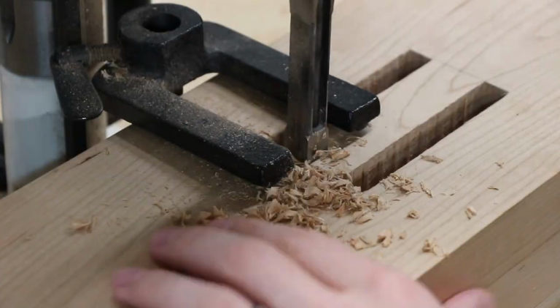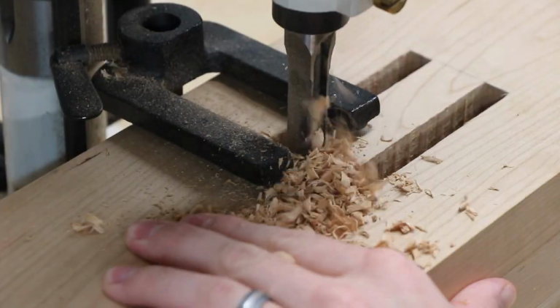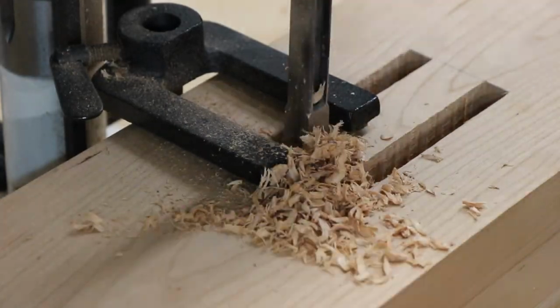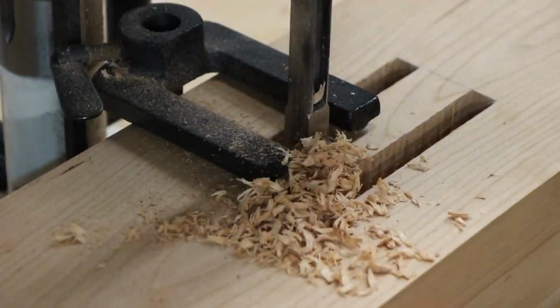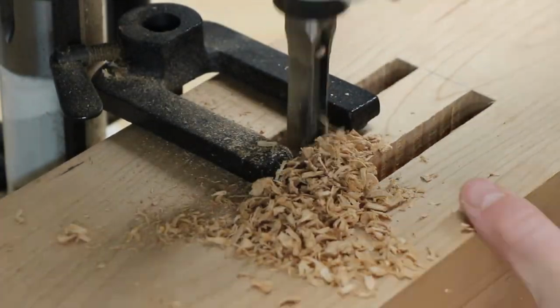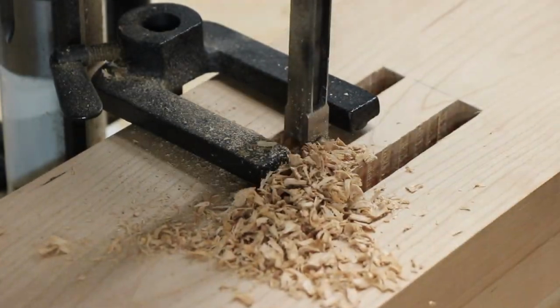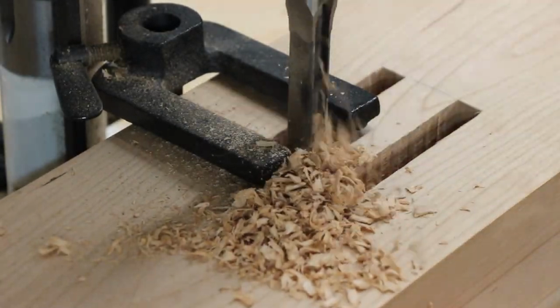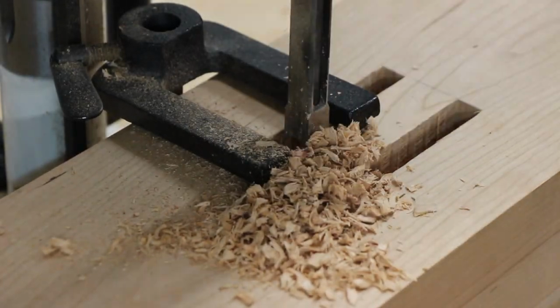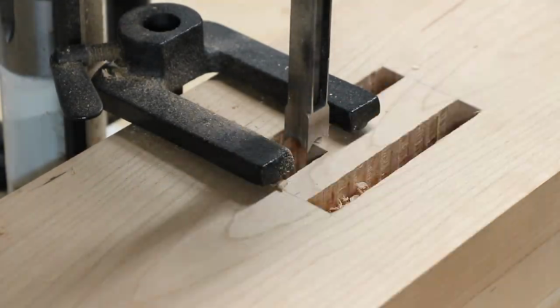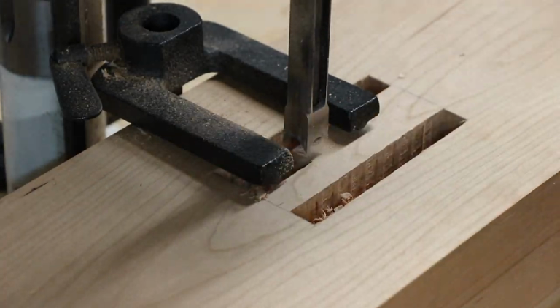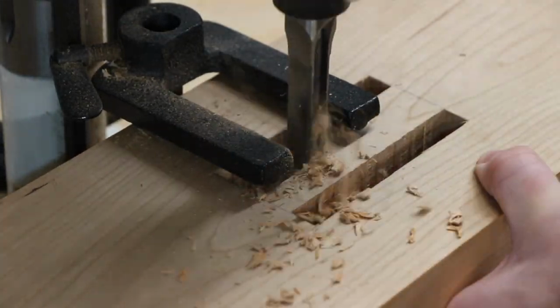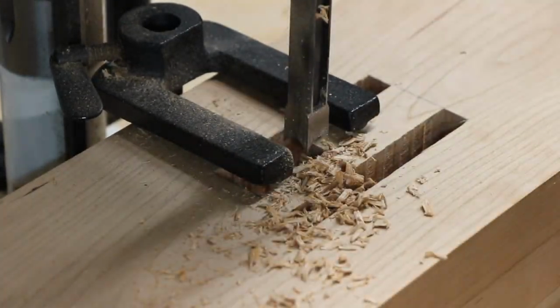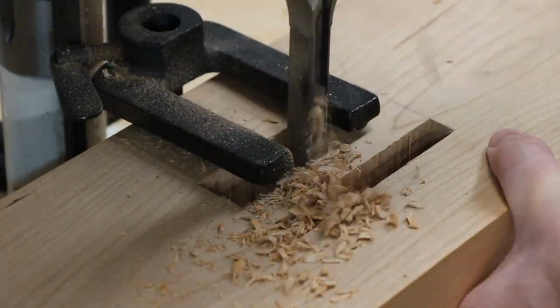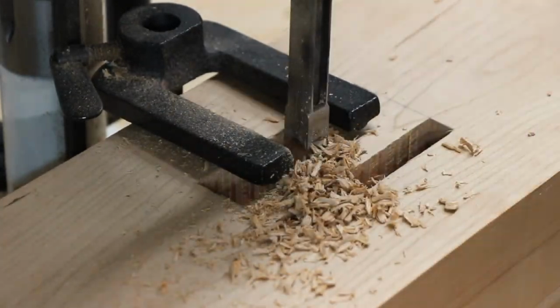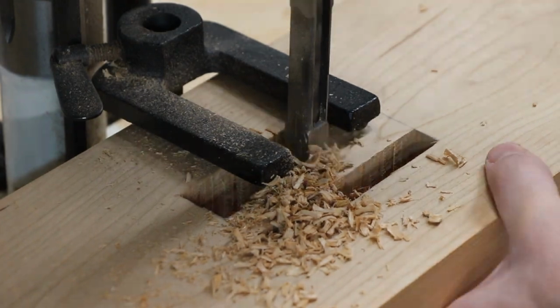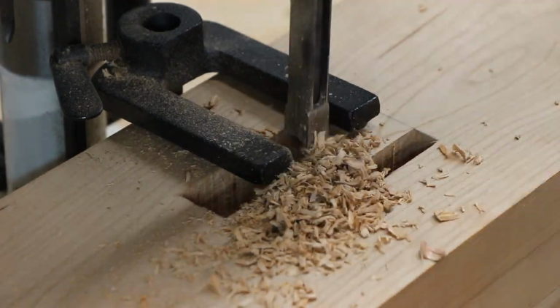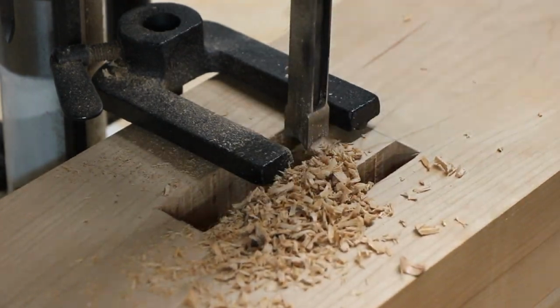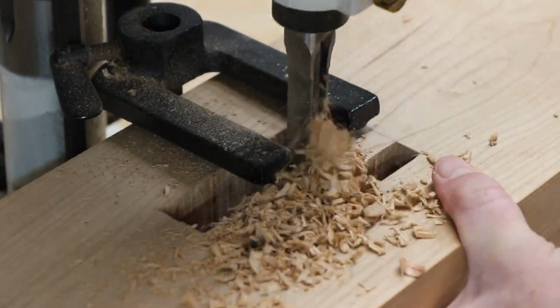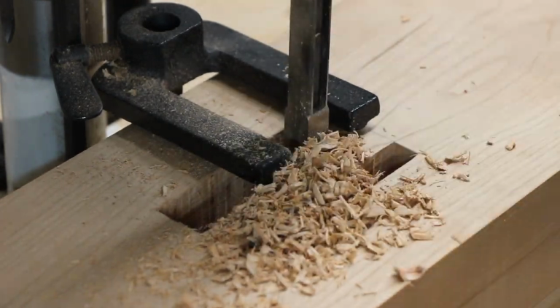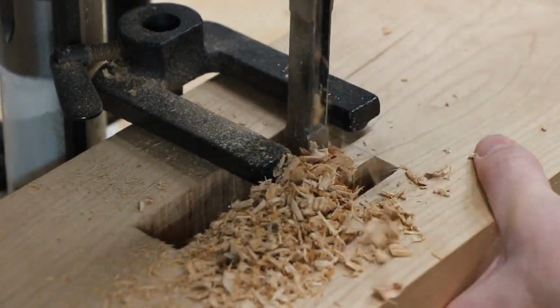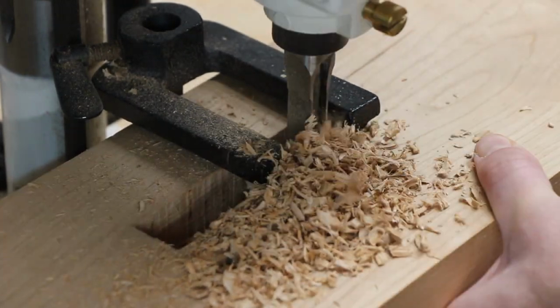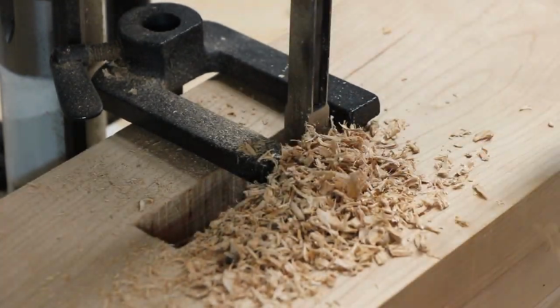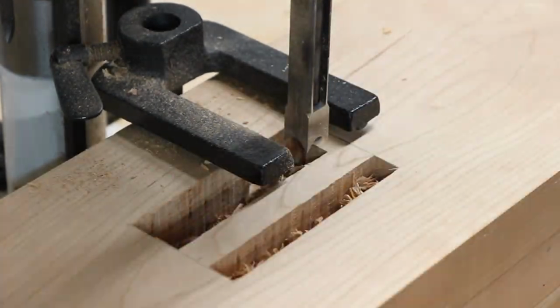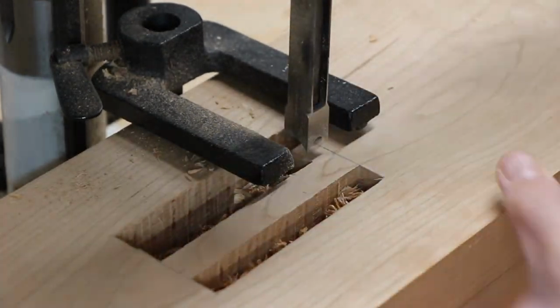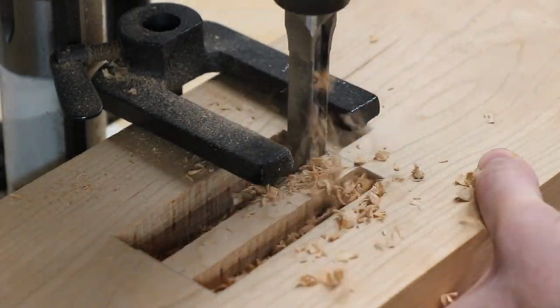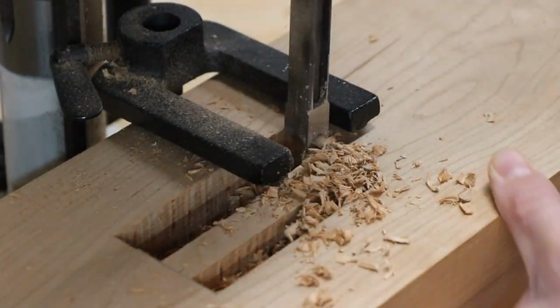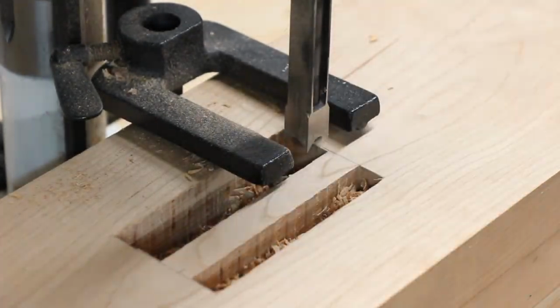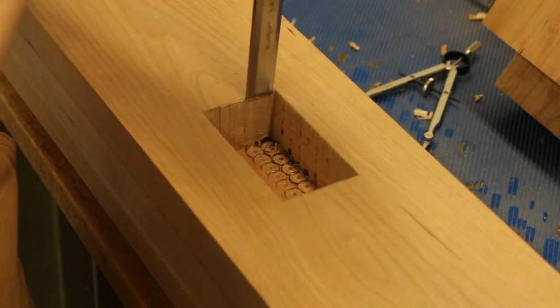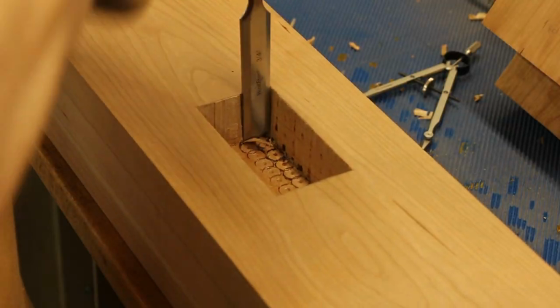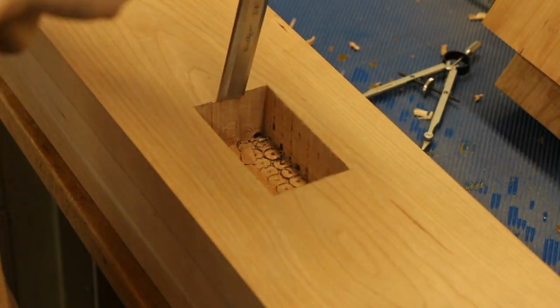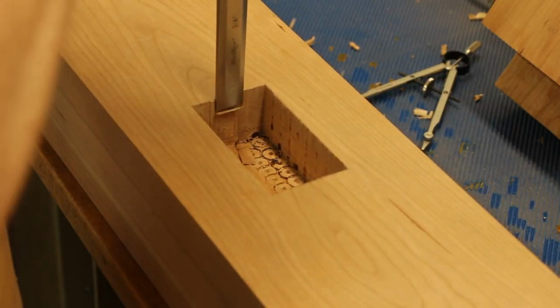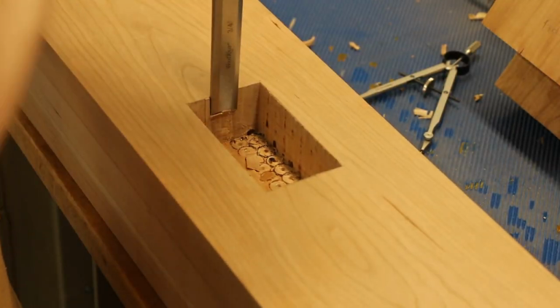I cut the mortises in the table base with my recently acquired hollow chisel mortiser in a series of passes. These were then cleaned up again with a chisel.